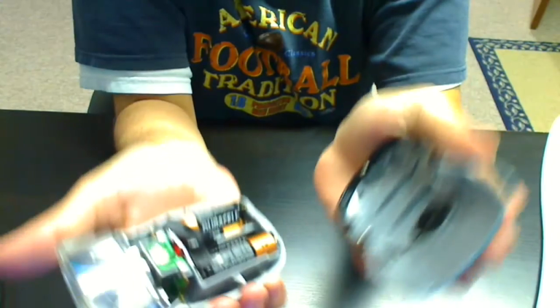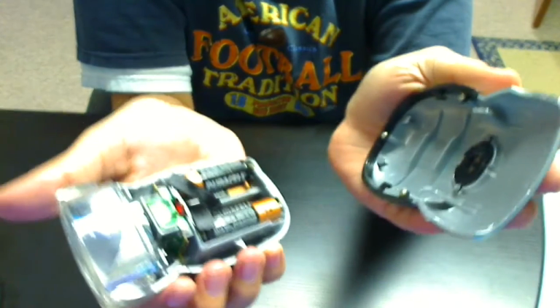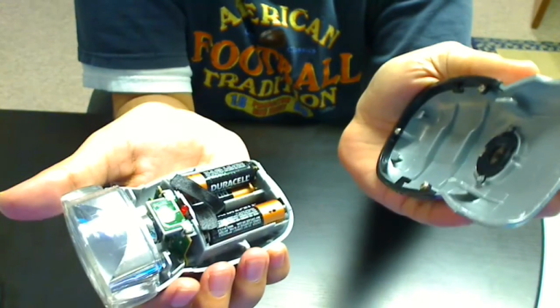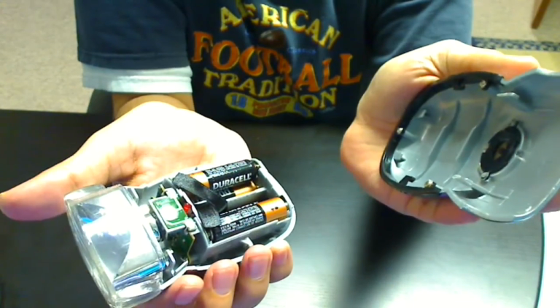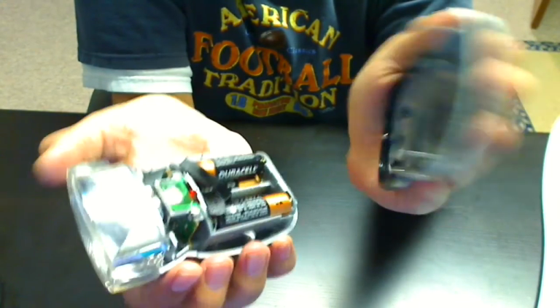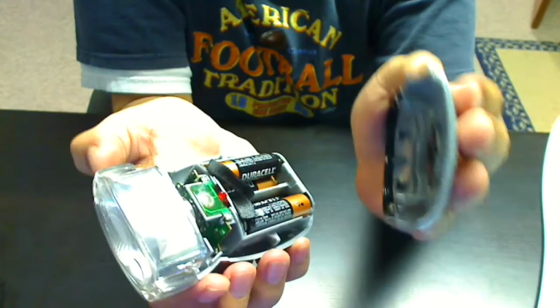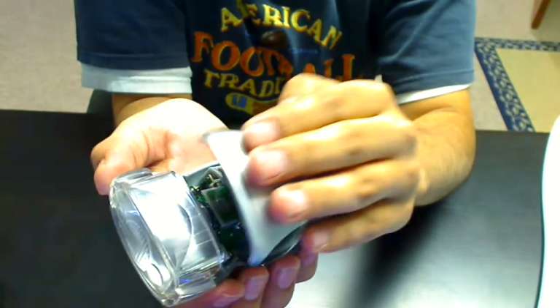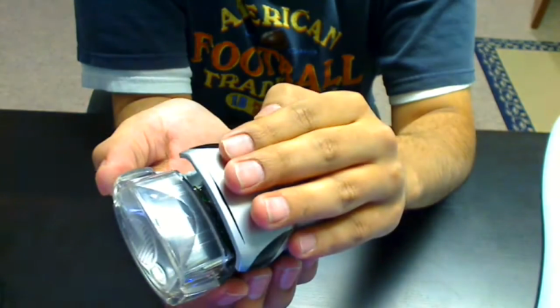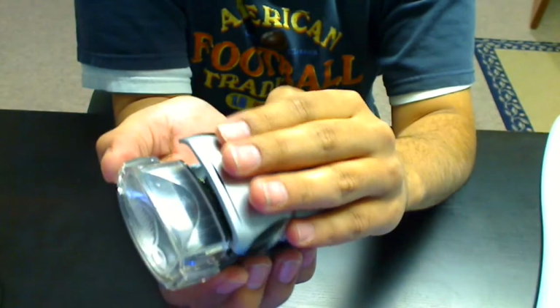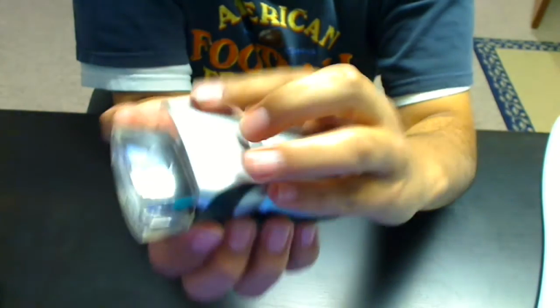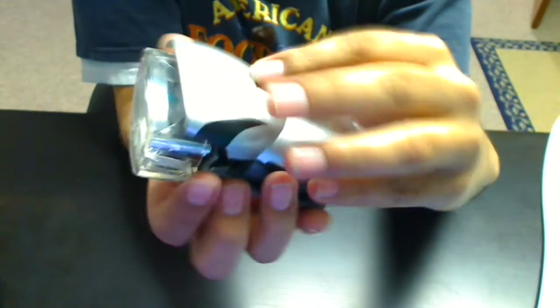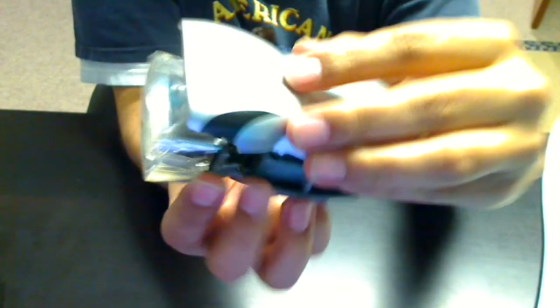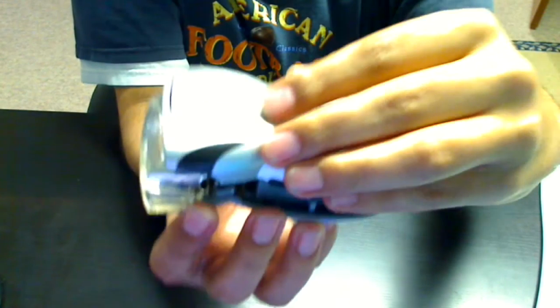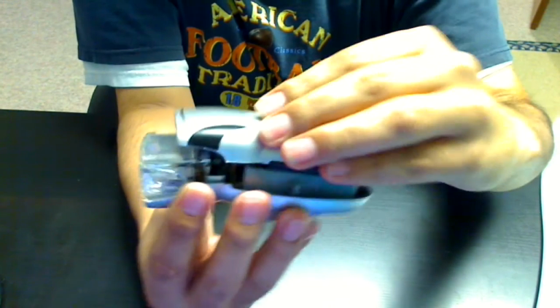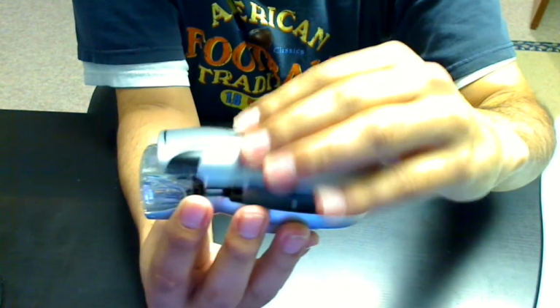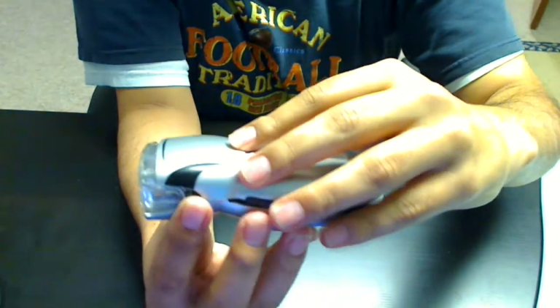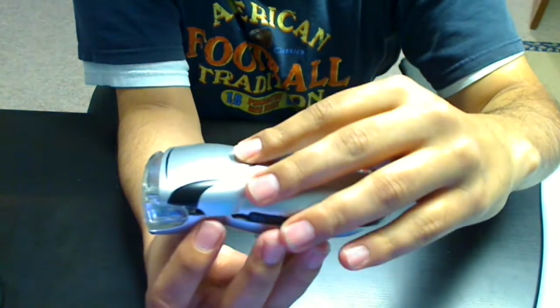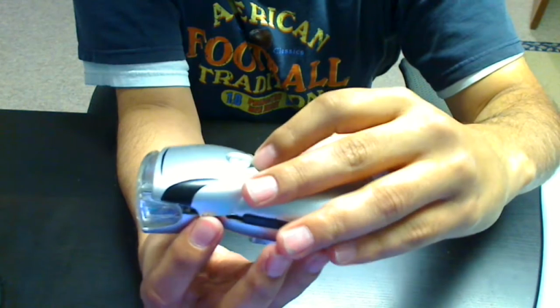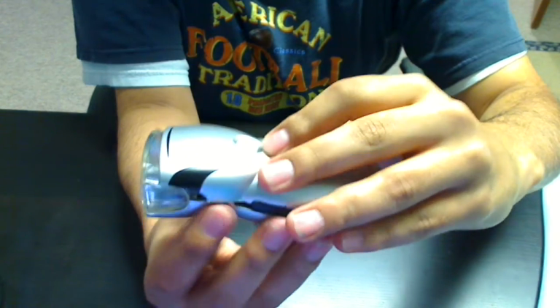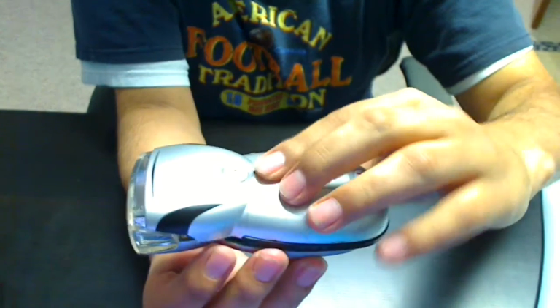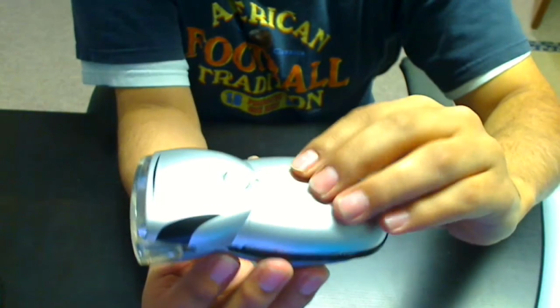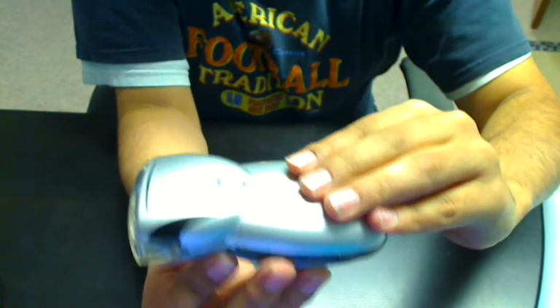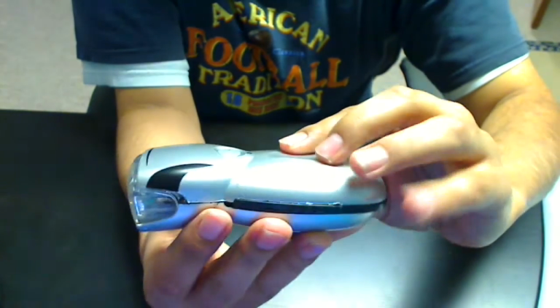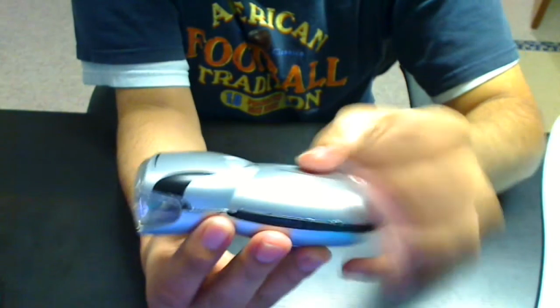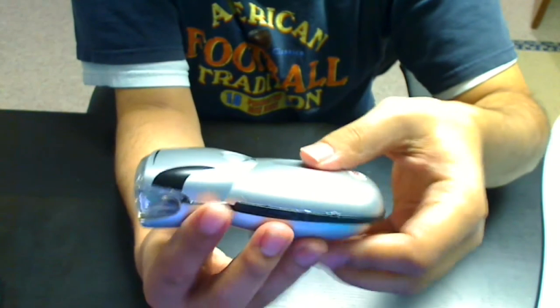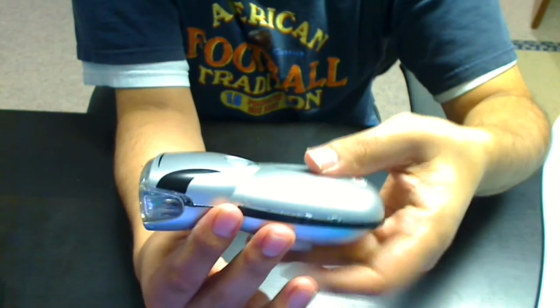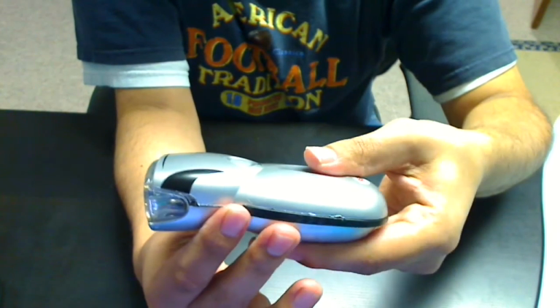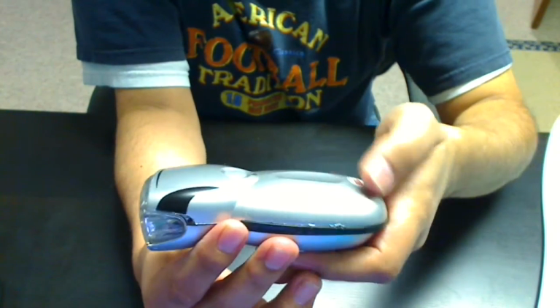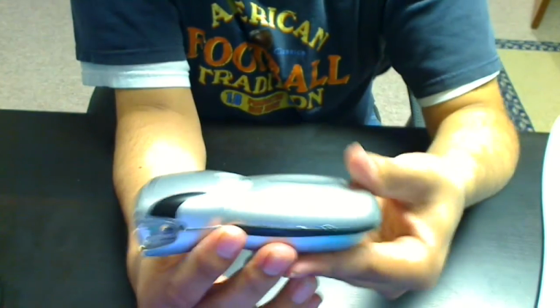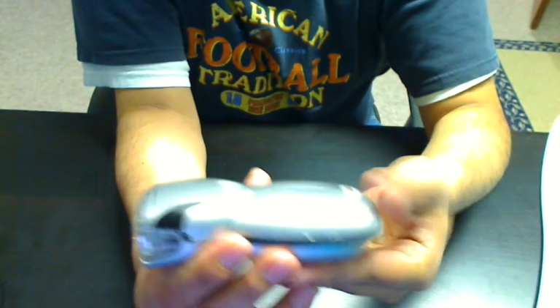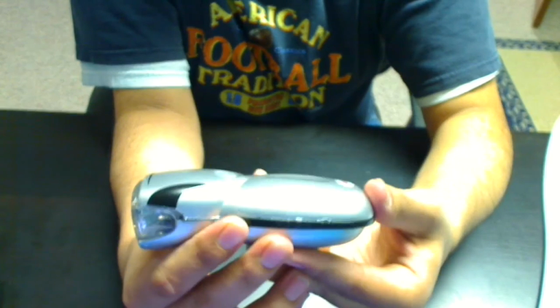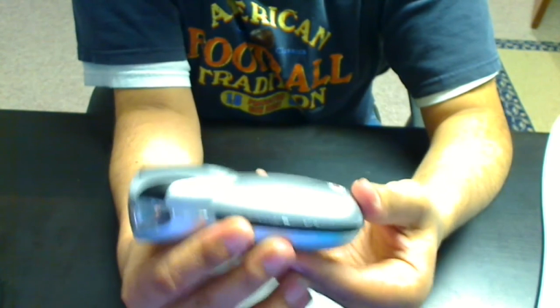And then you get access to your batteries. When you're done replacing them, you just simply set the shell back on, push it forward the other way, and it'll snap into place.